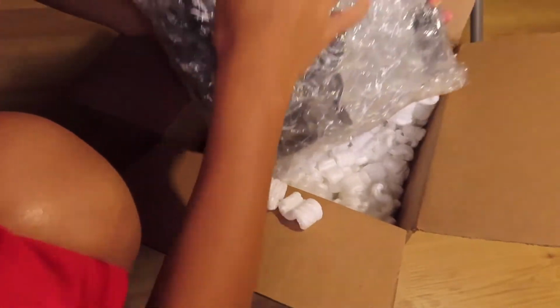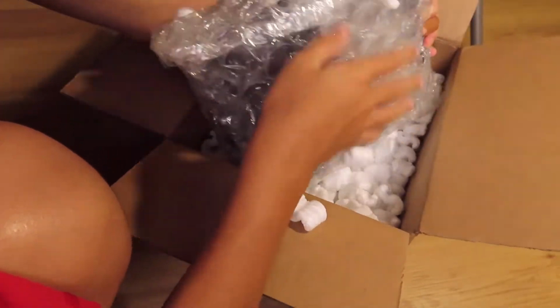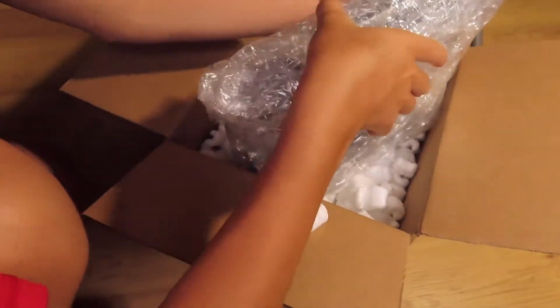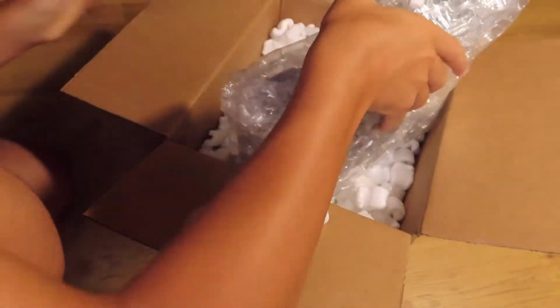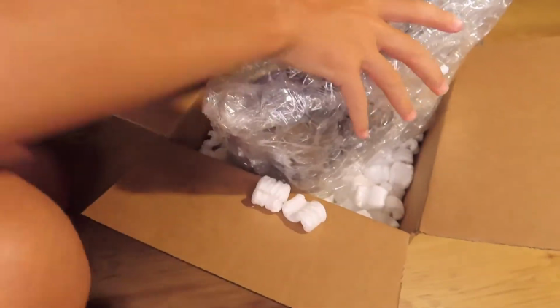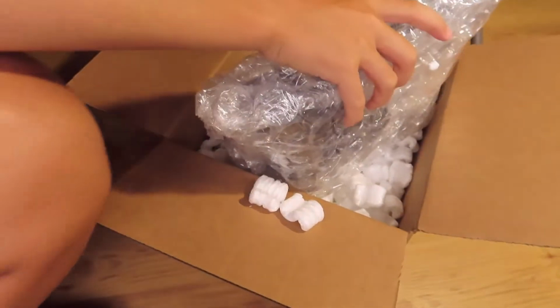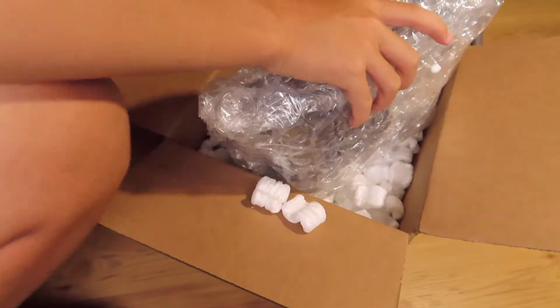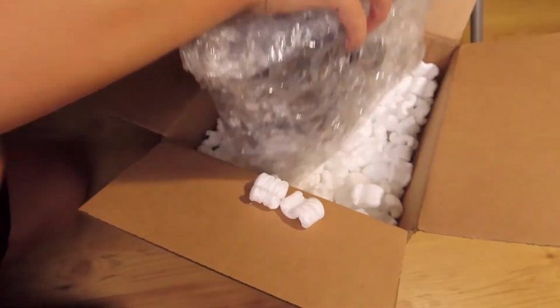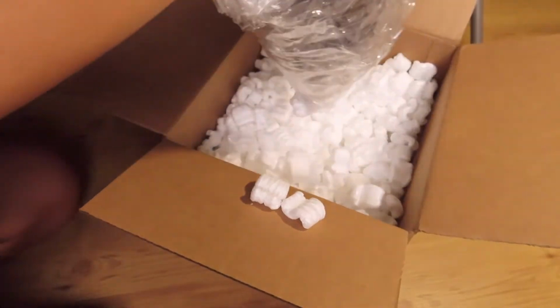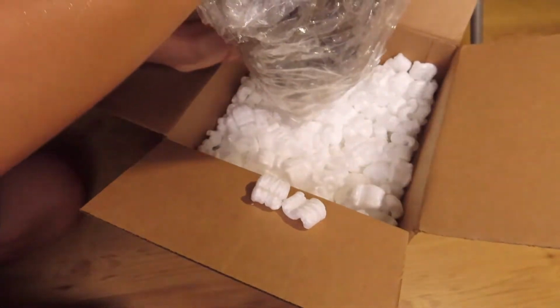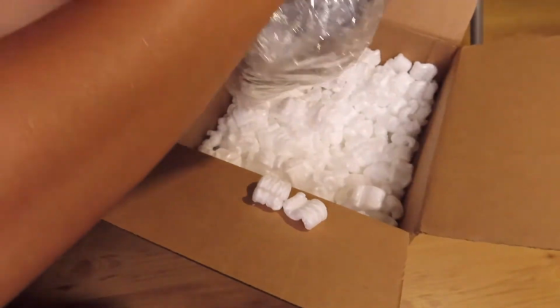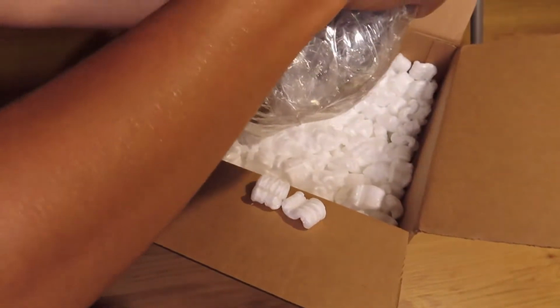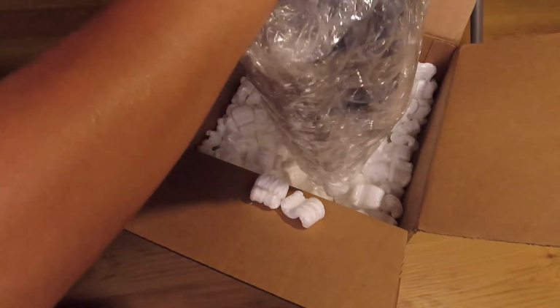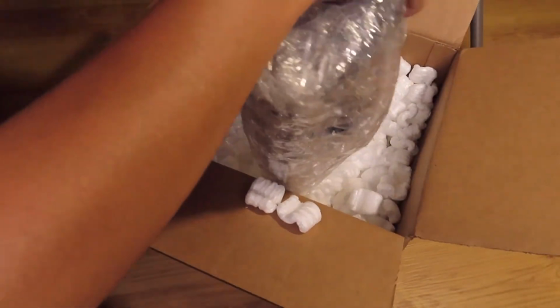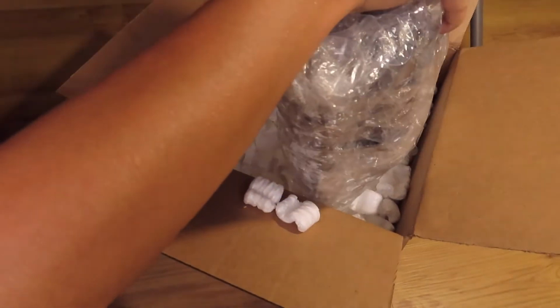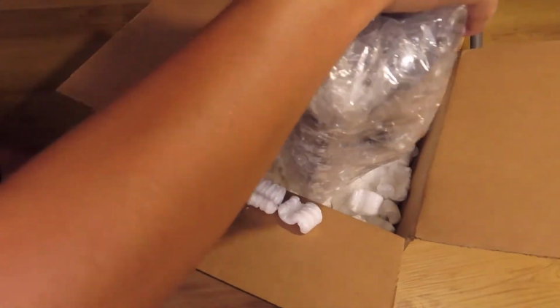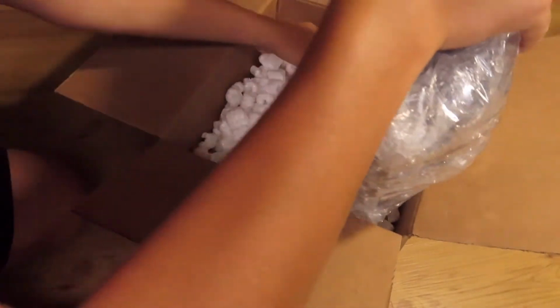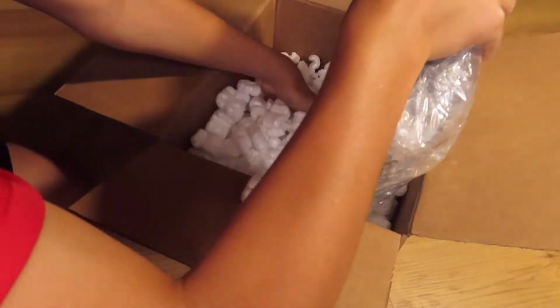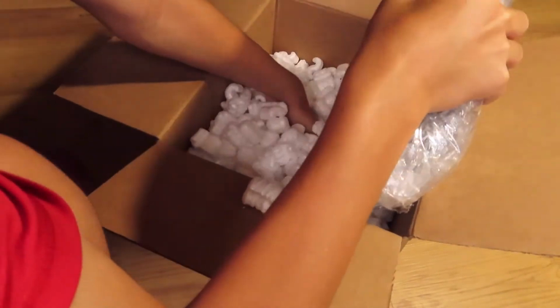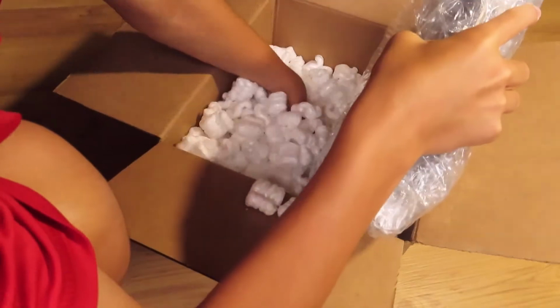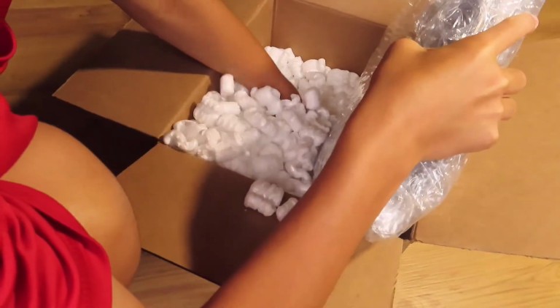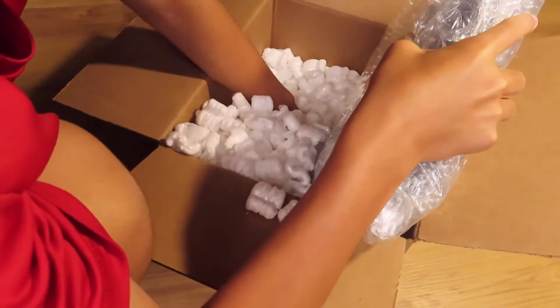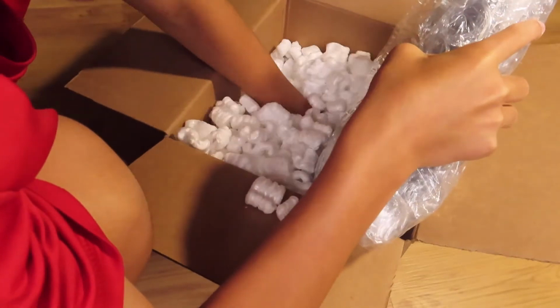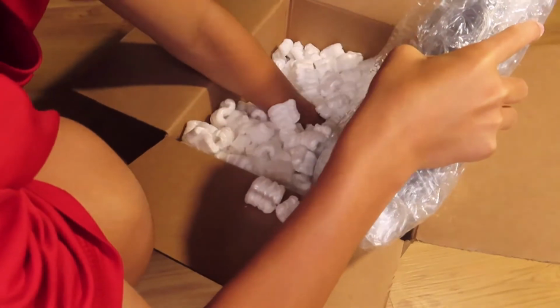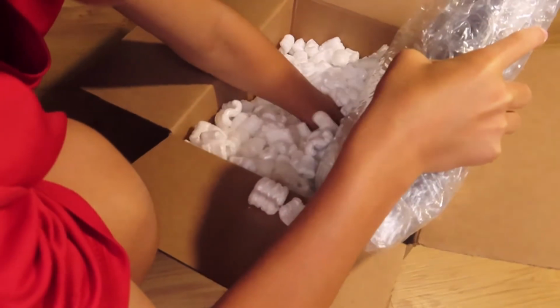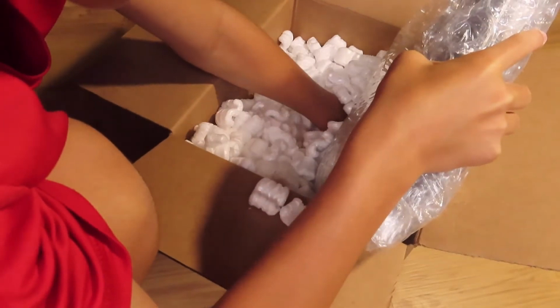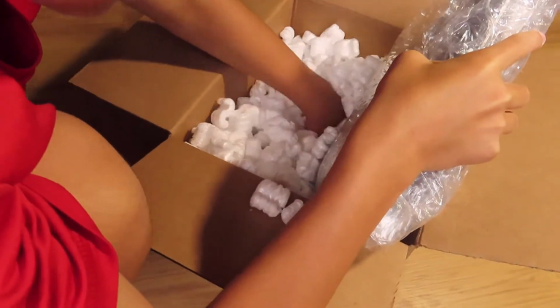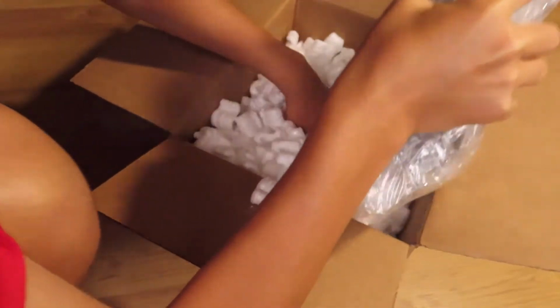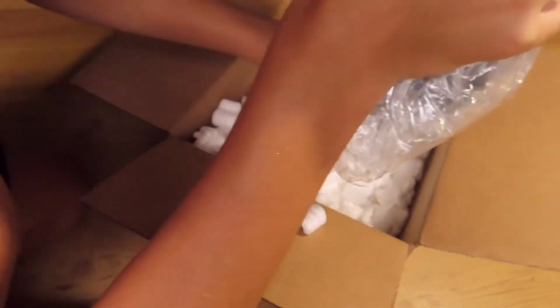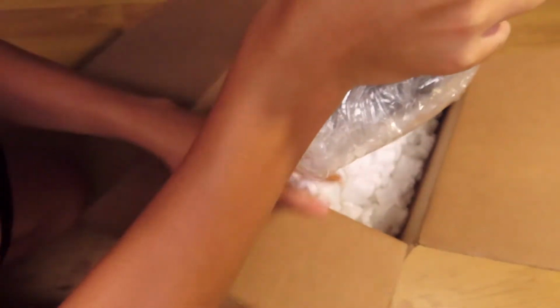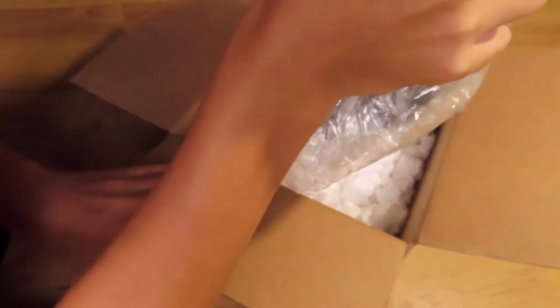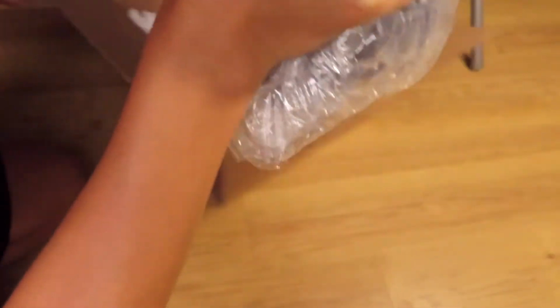Alright, here it is. Where are those packing peanuts going? Well, now I have a box of packing peanuts, and there seems to be nothing else in the box.